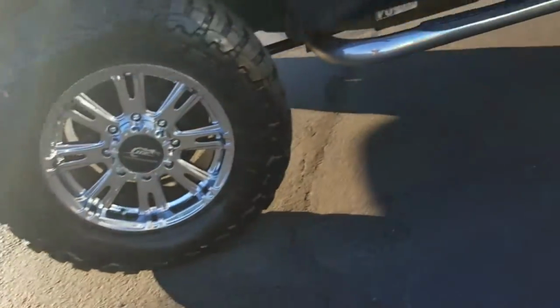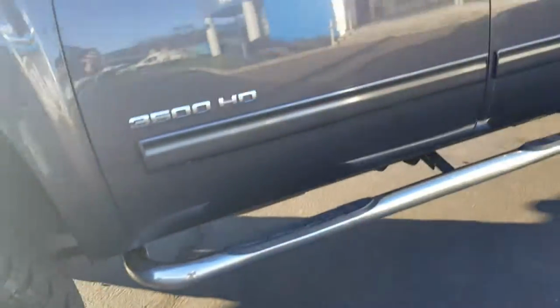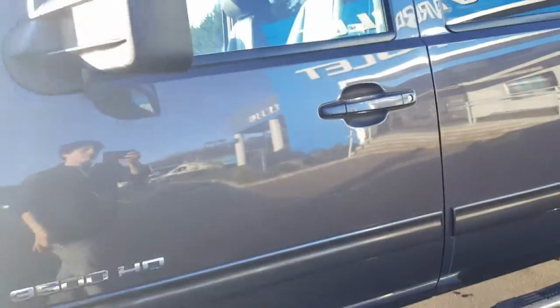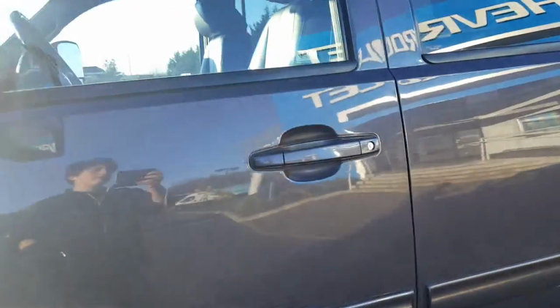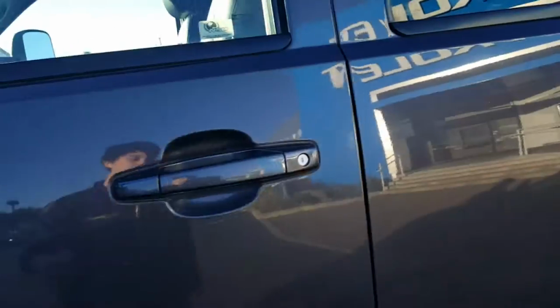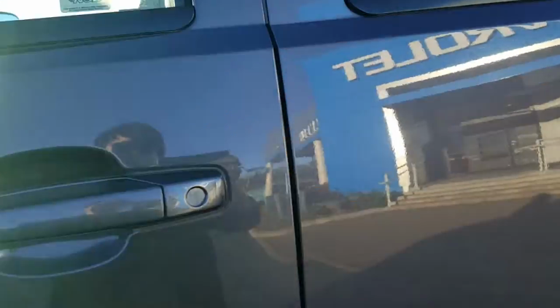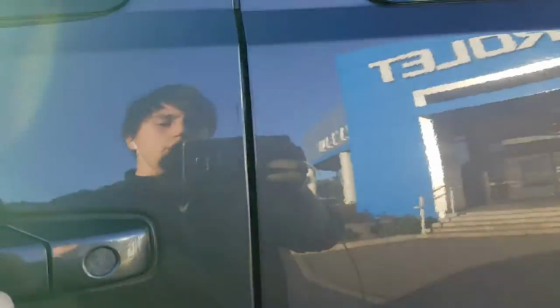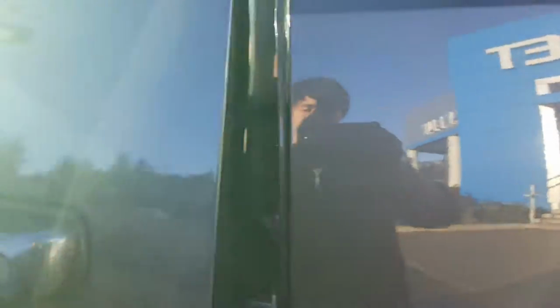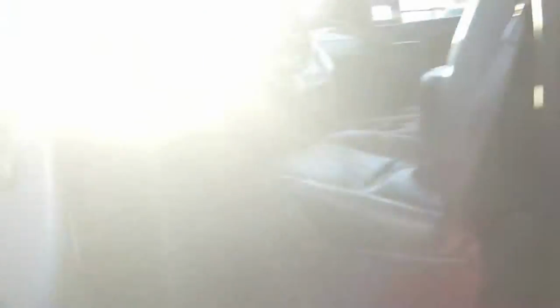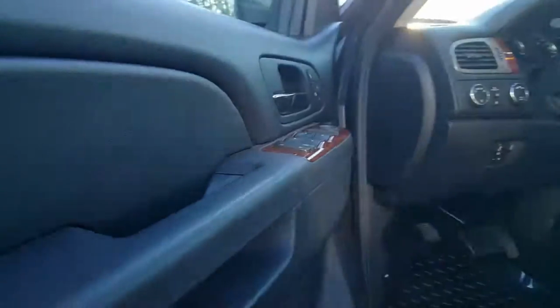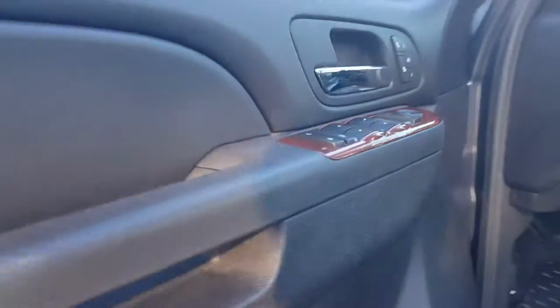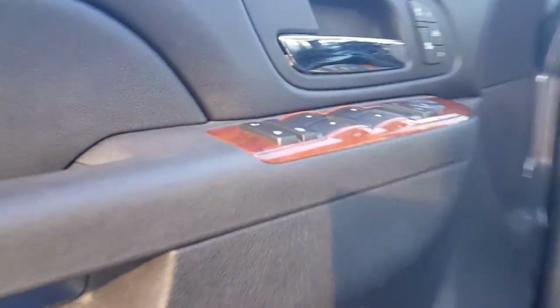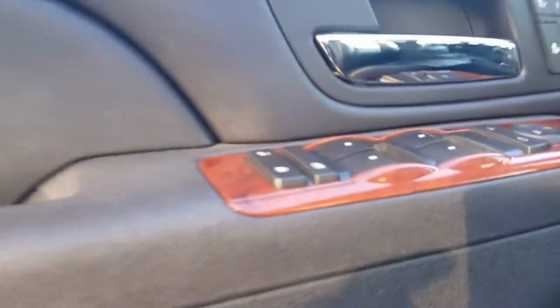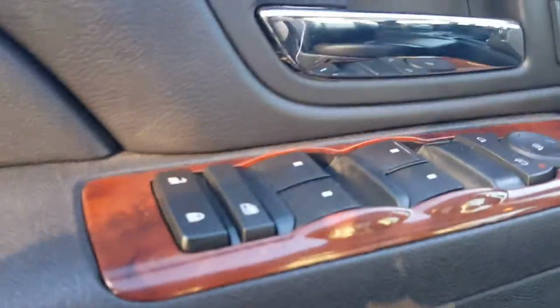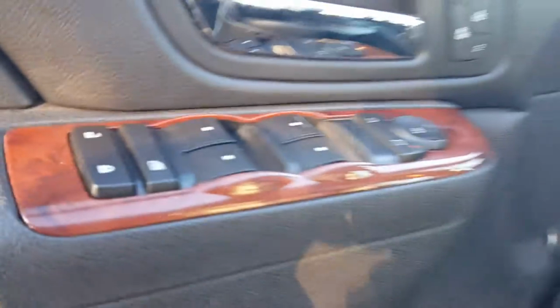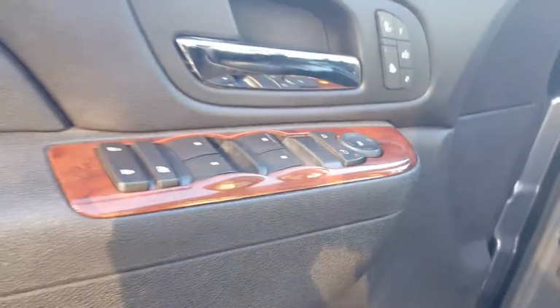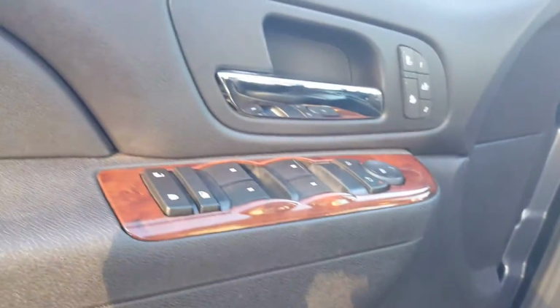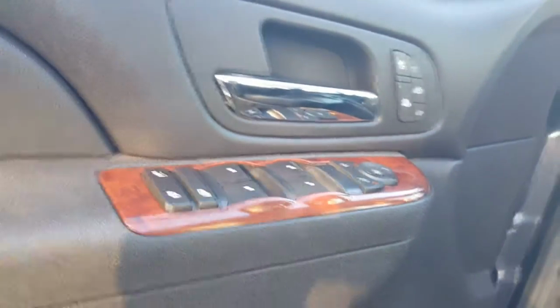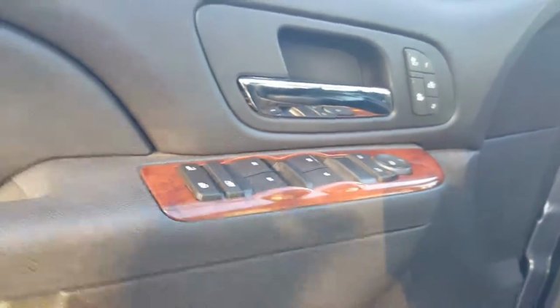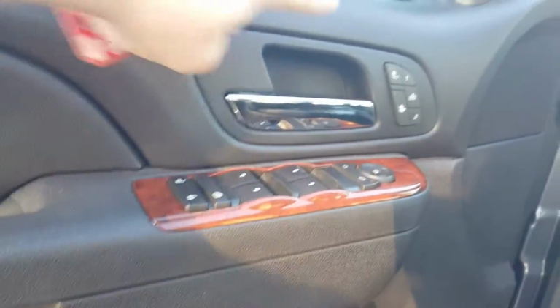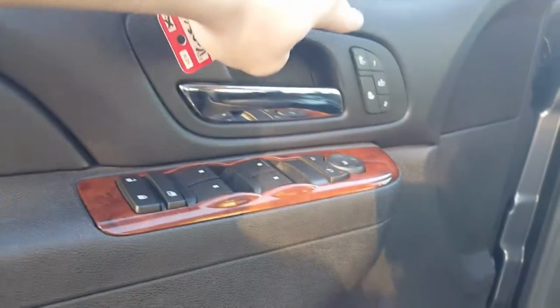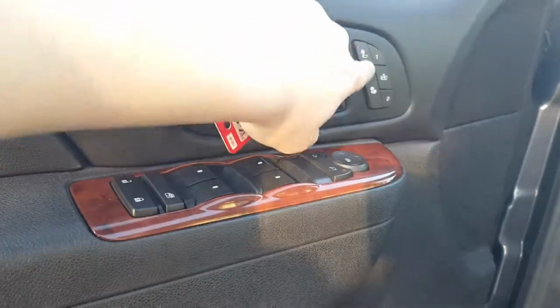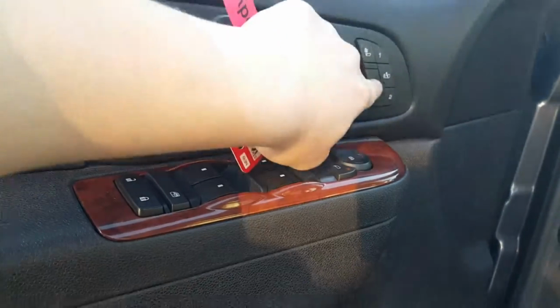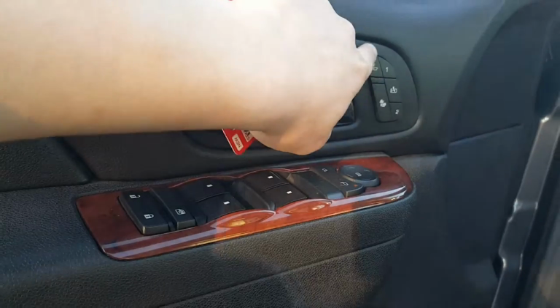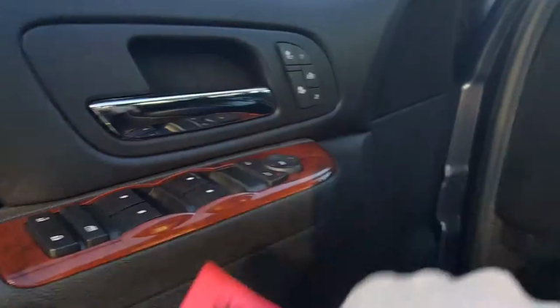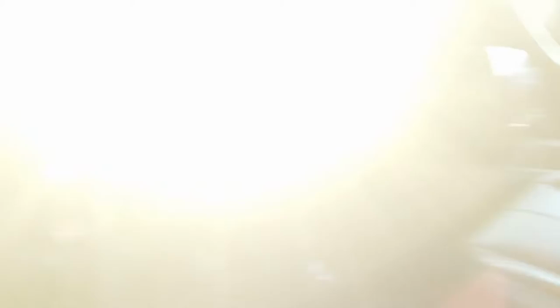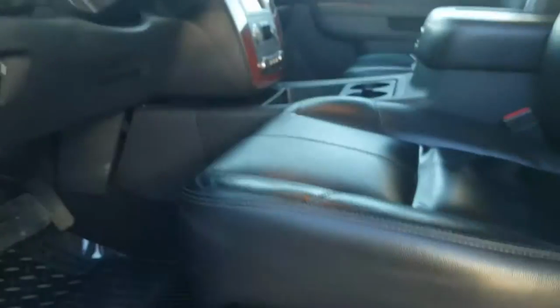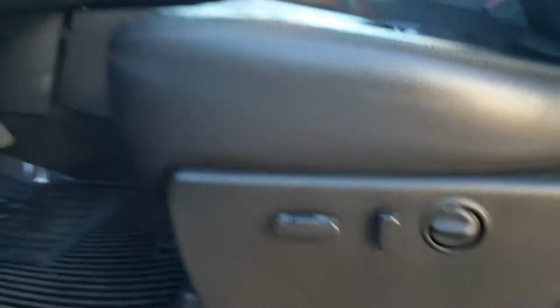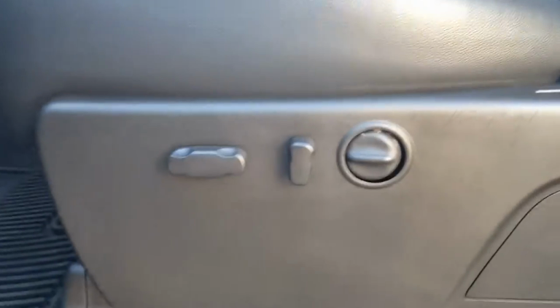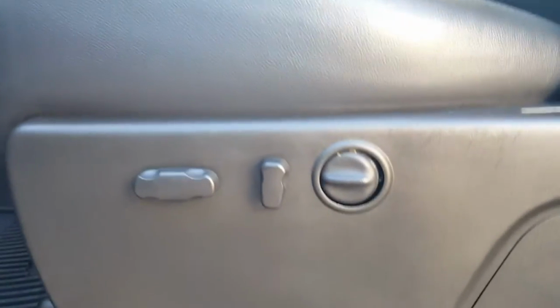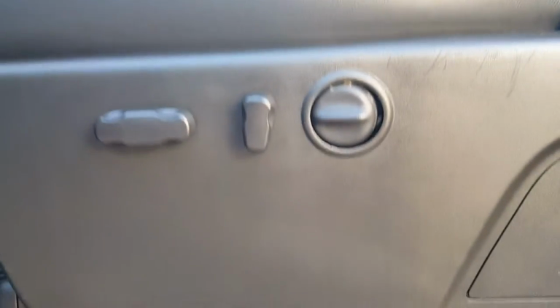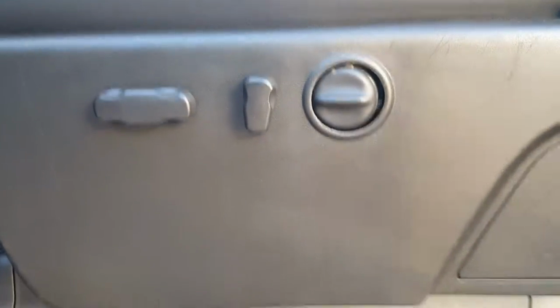Let's go ahead and hop in the driver's seat. We open the door and look on the inside — we see automatic door locks, windows, mirror control, and heated seats right here. Right below the seat is the automatic seat control.